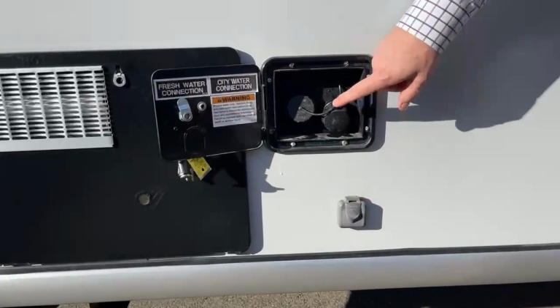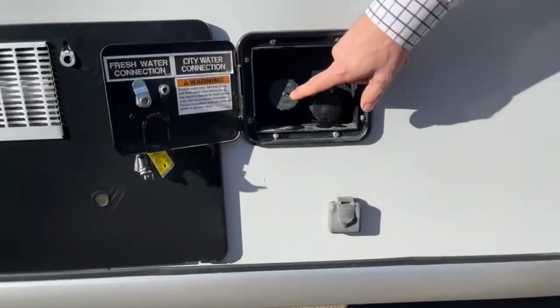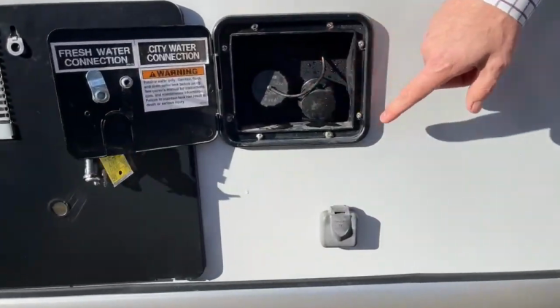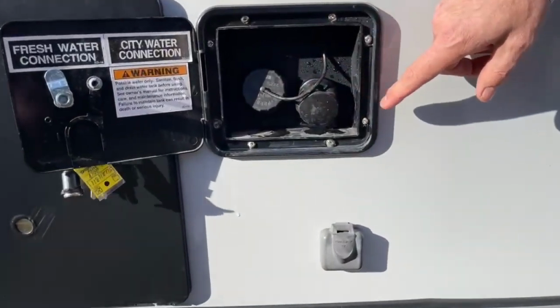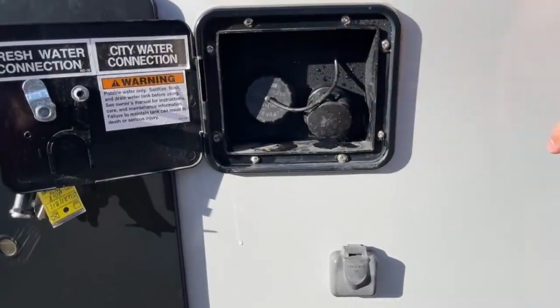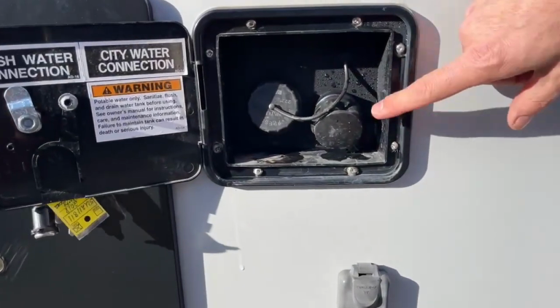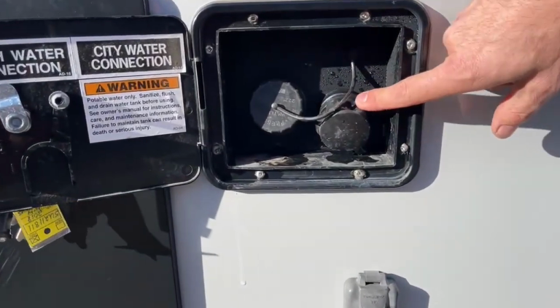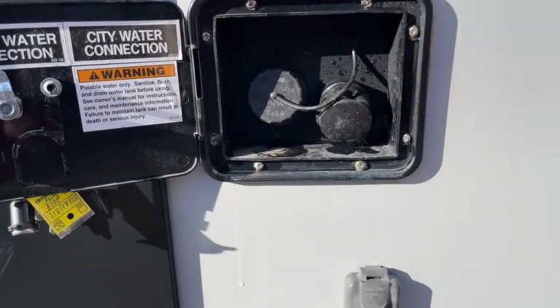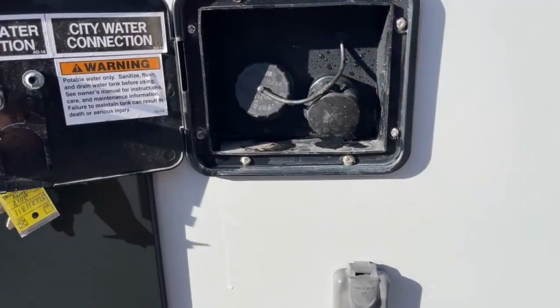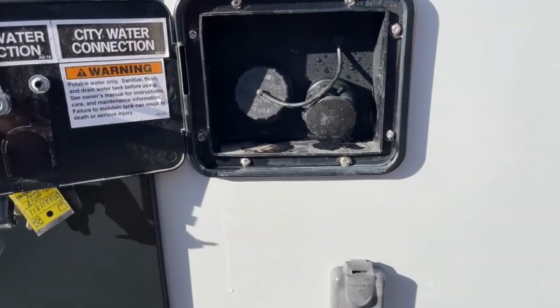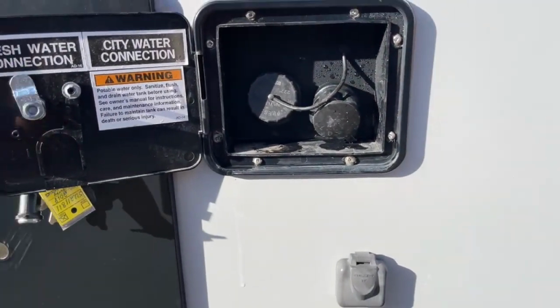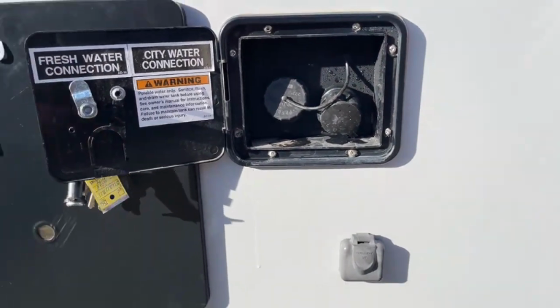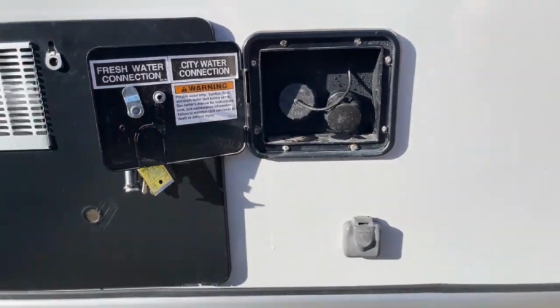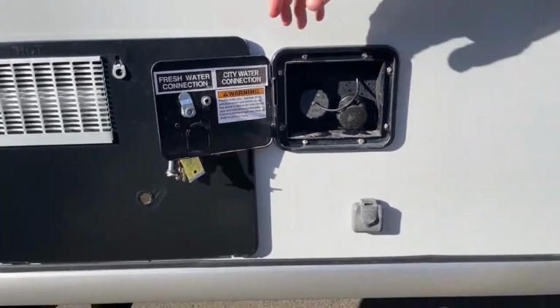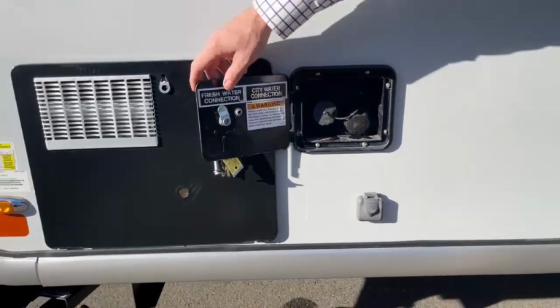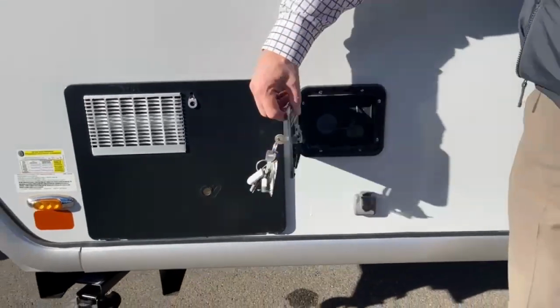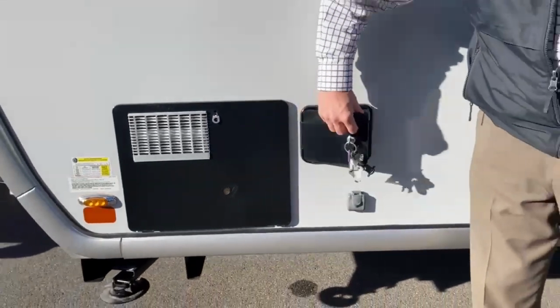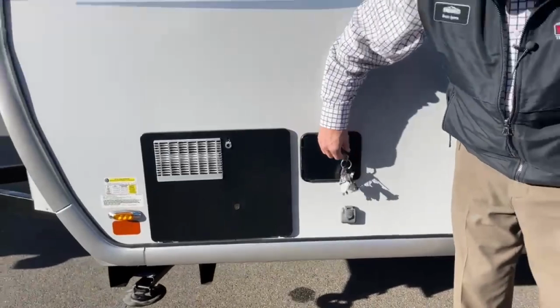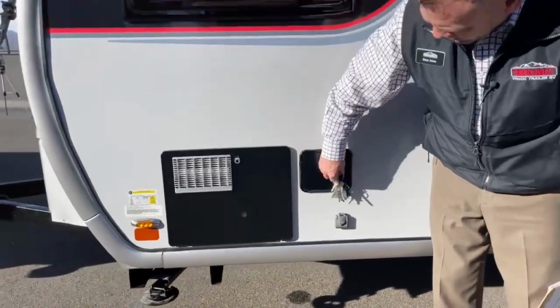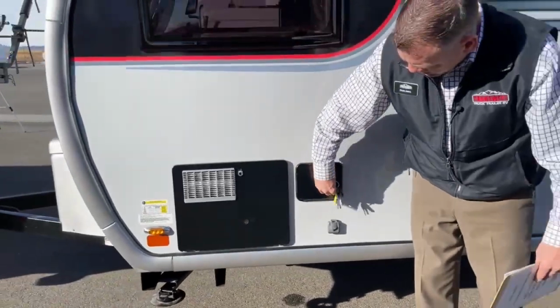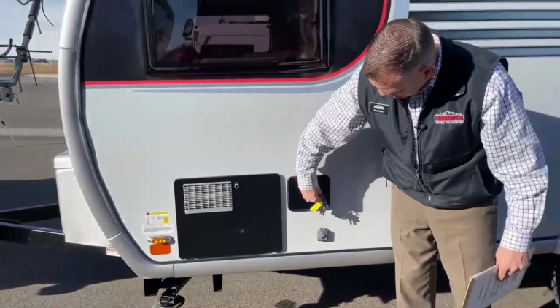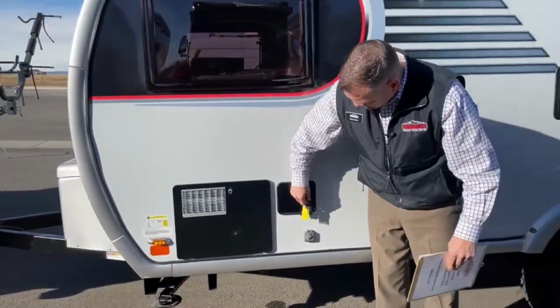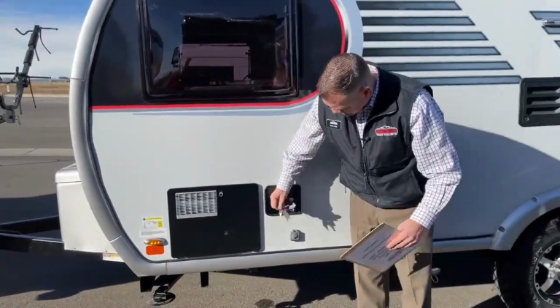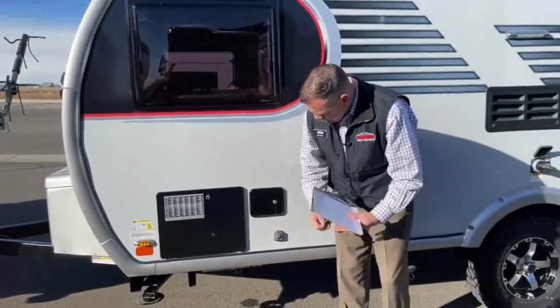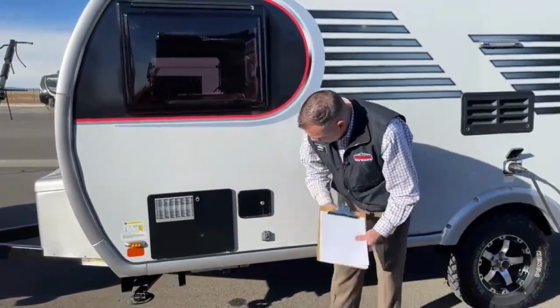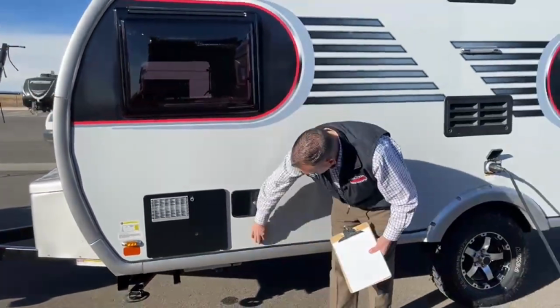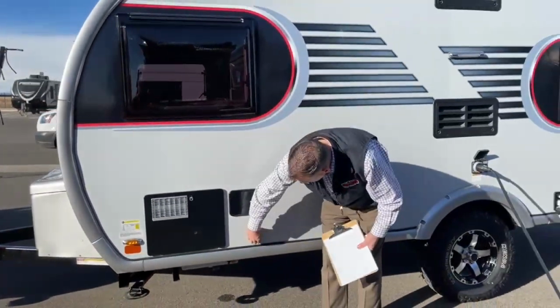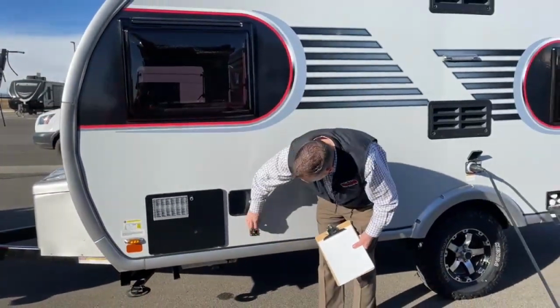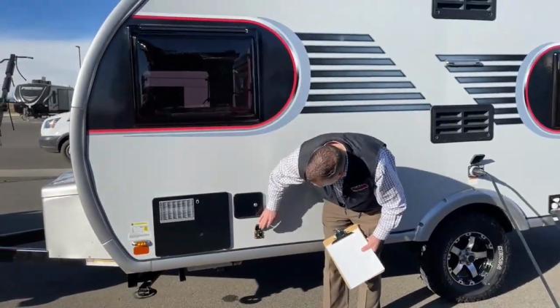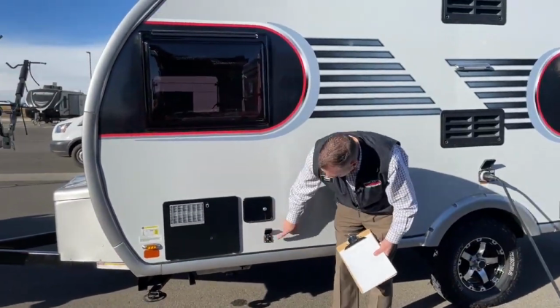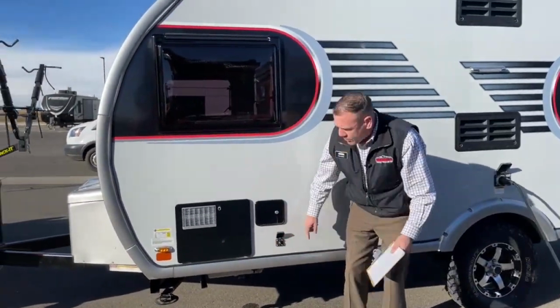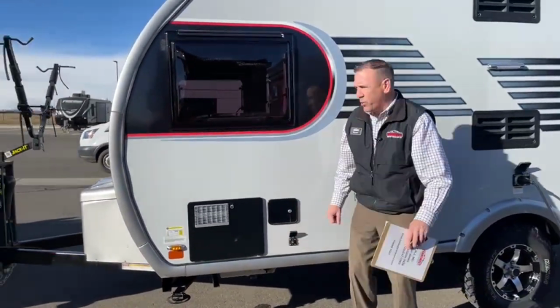That's your fresh water tank fill — your city fill — right there. And then here's your cable input.